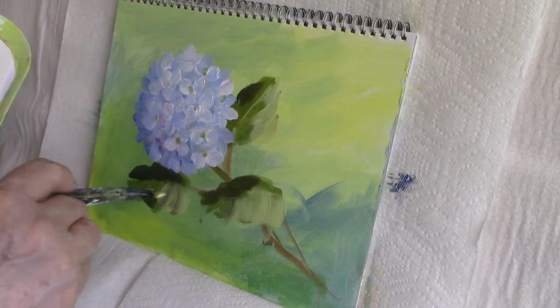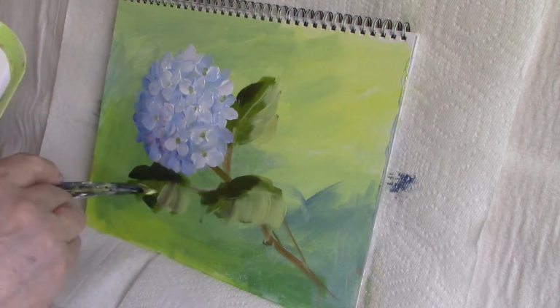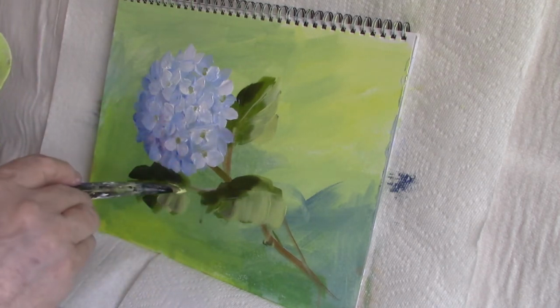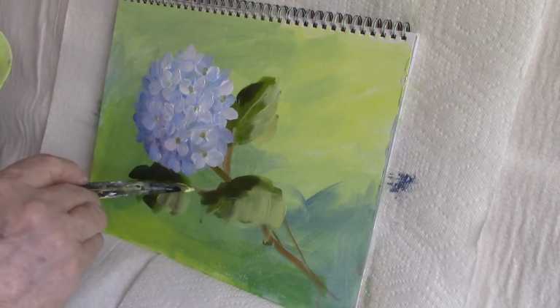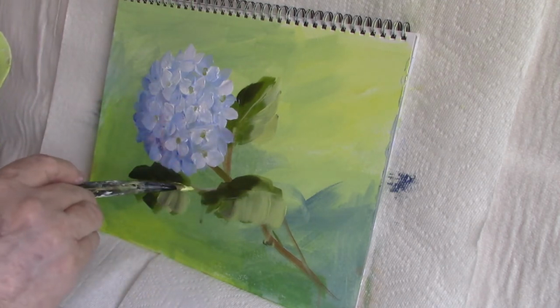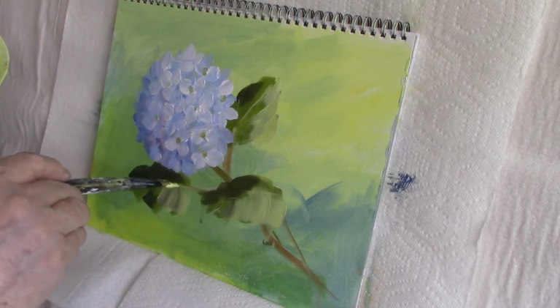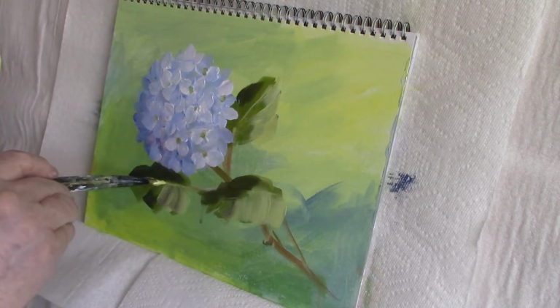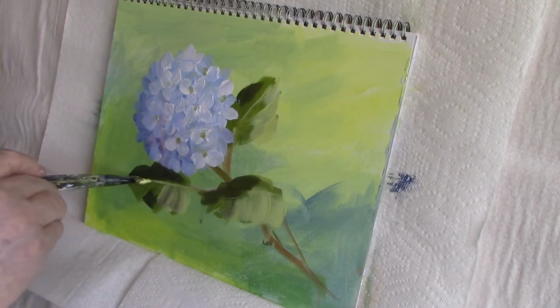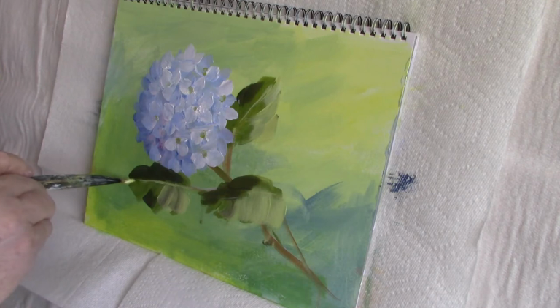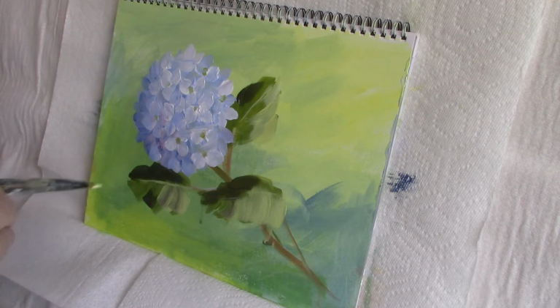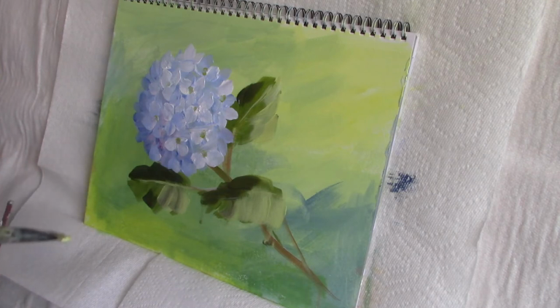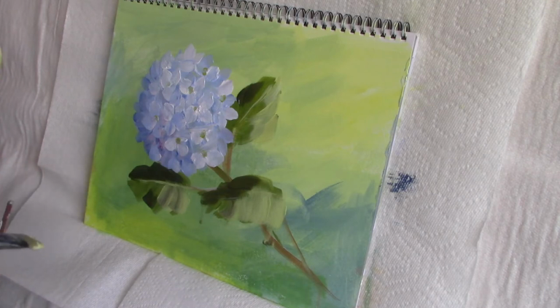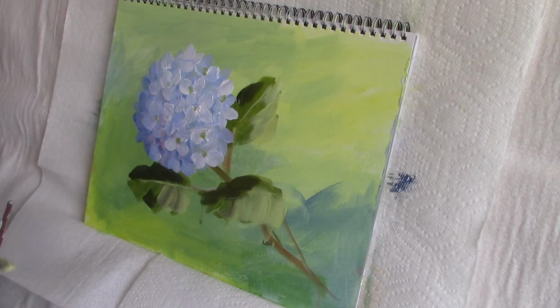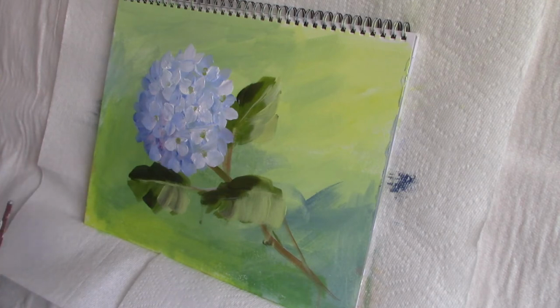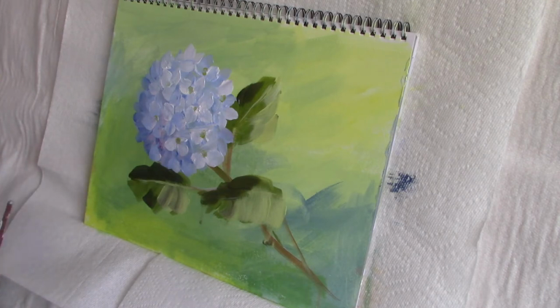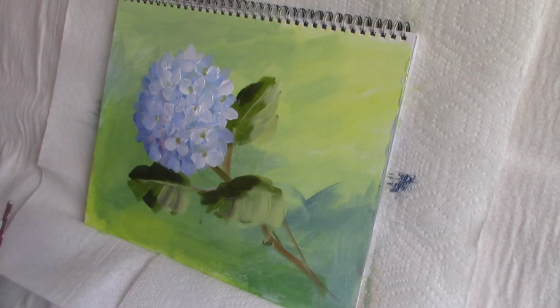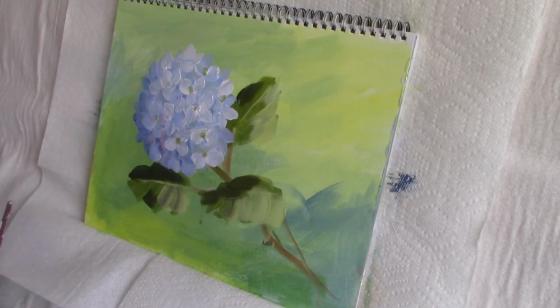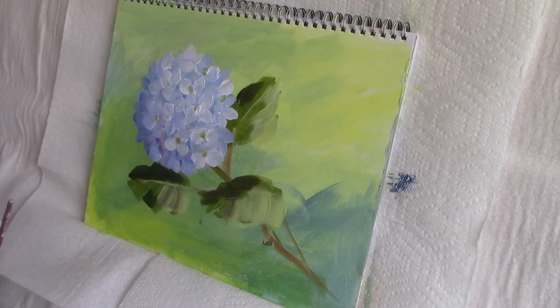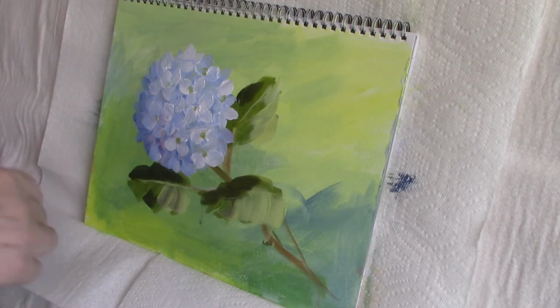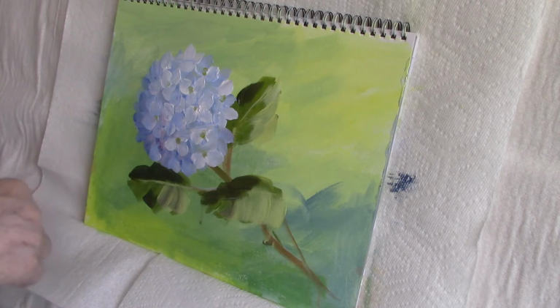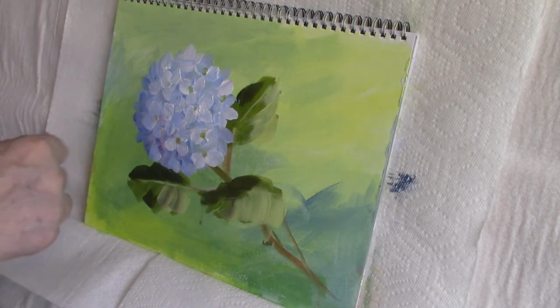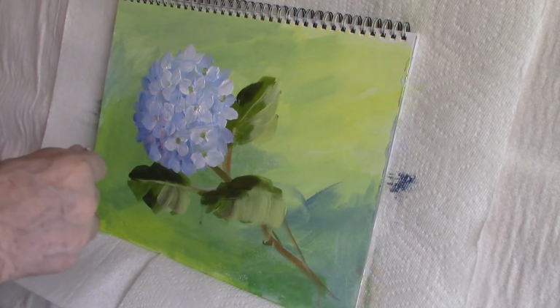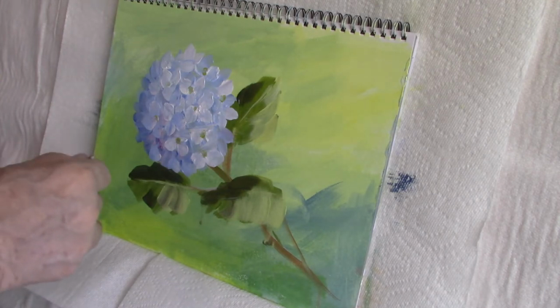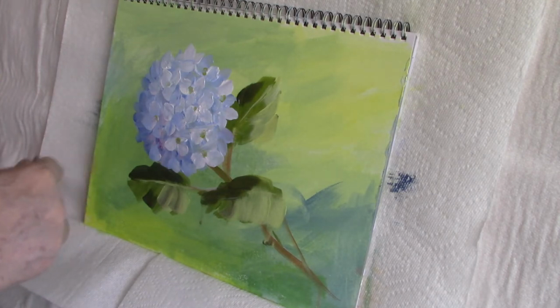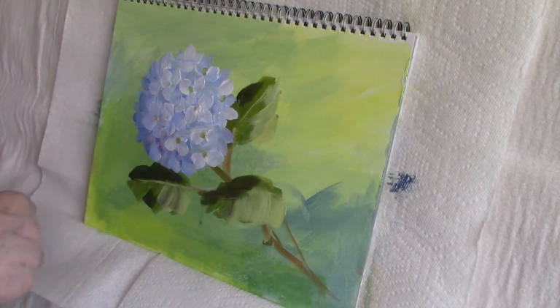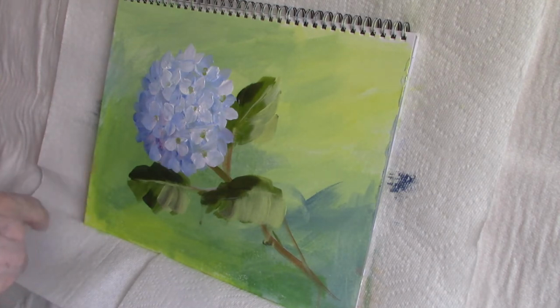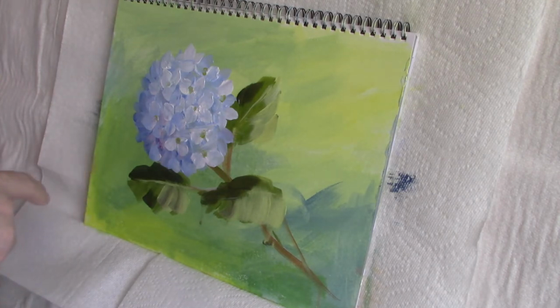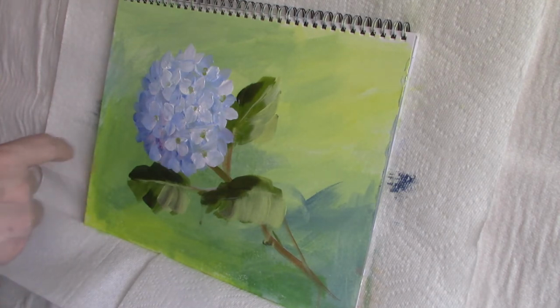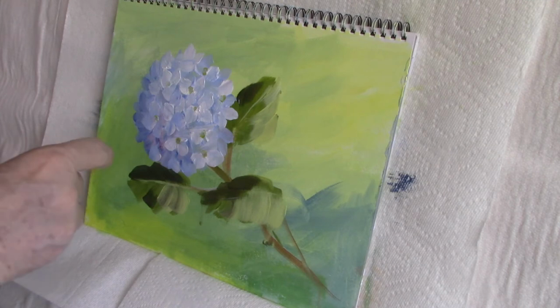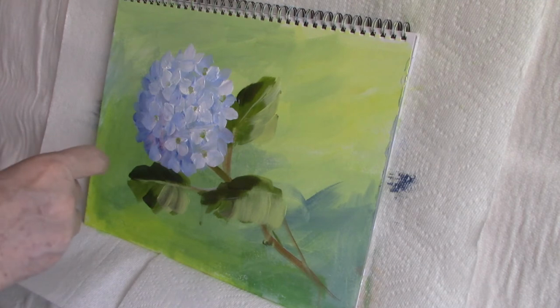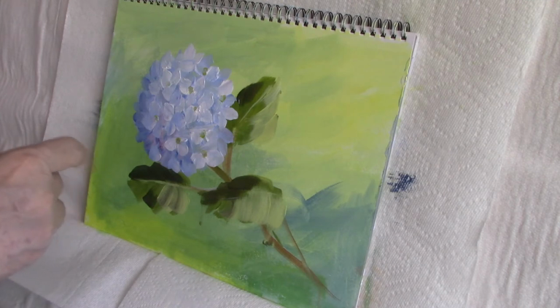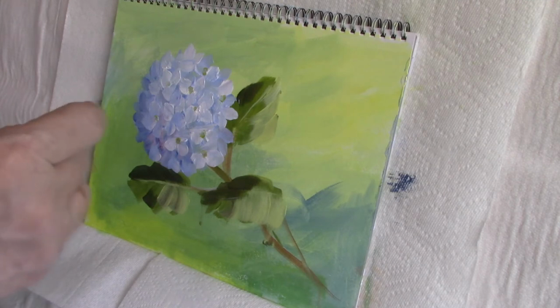I often paint with flats — I usually use them for my leaves — and I turn the brush on its edge to give me that center vein.